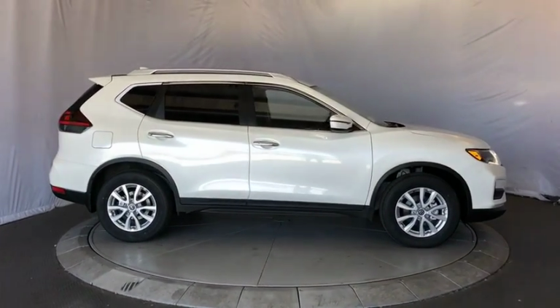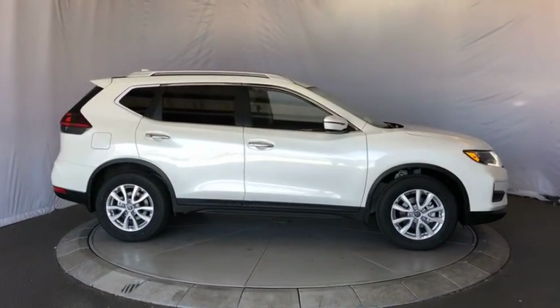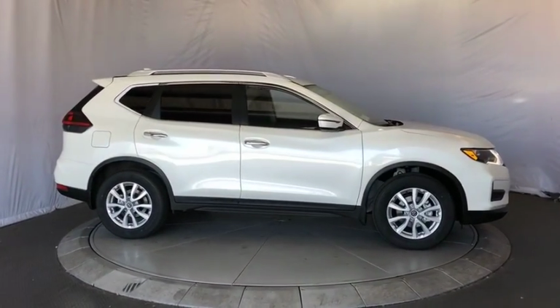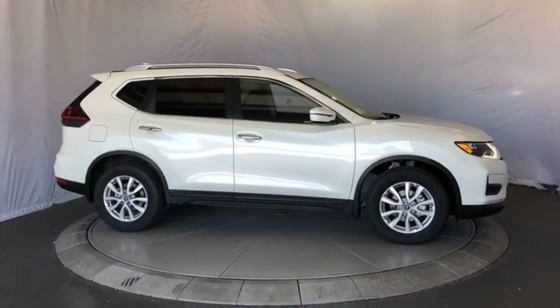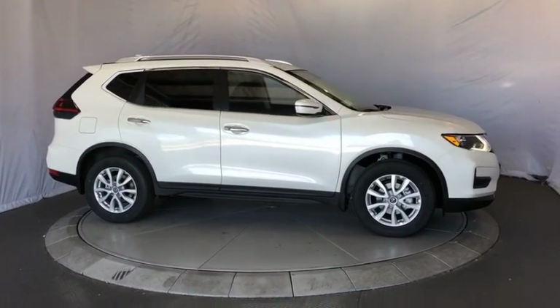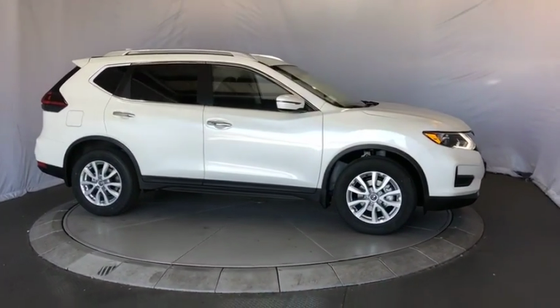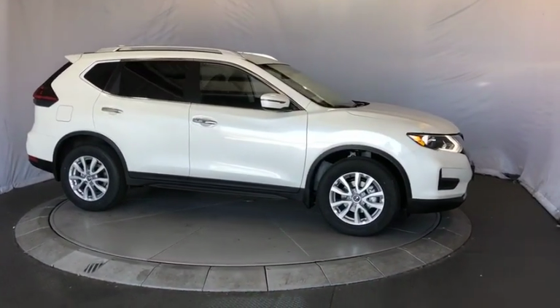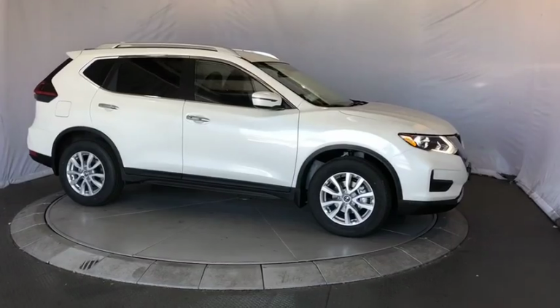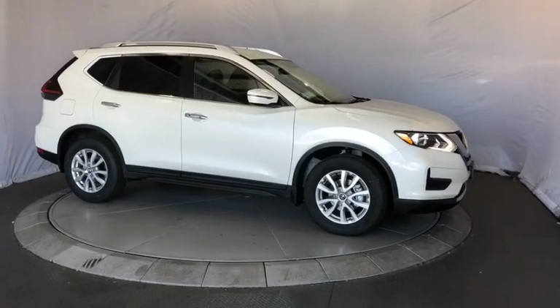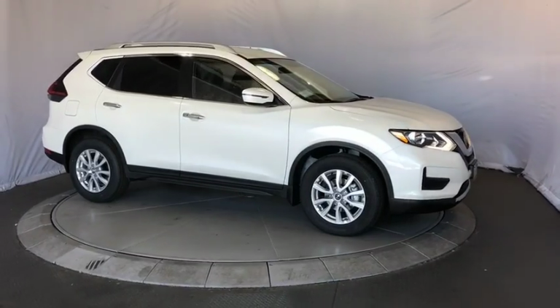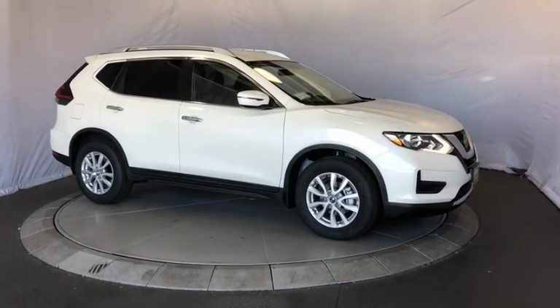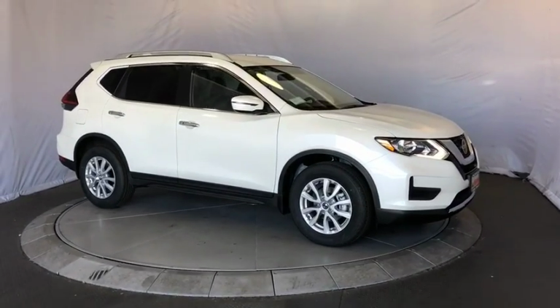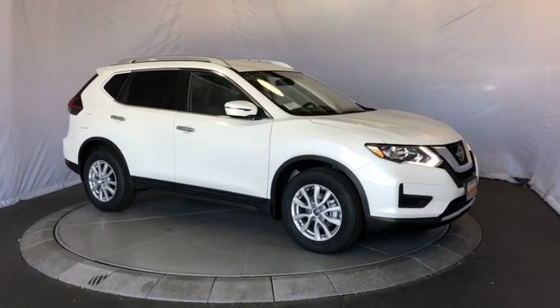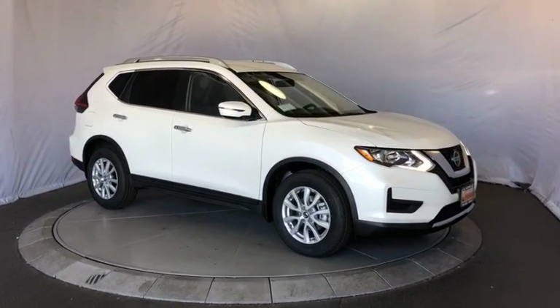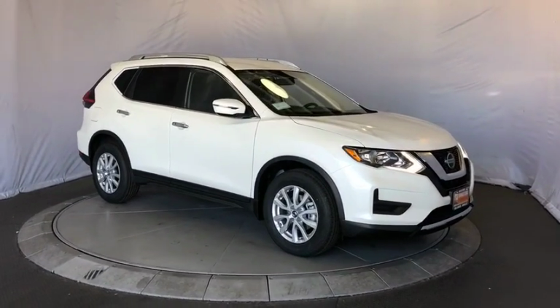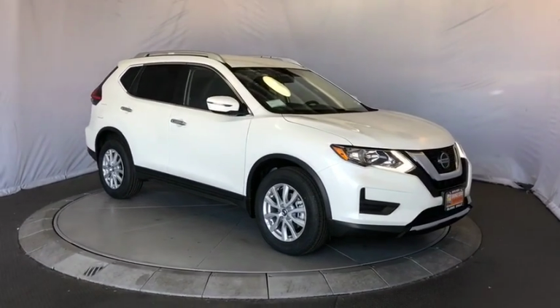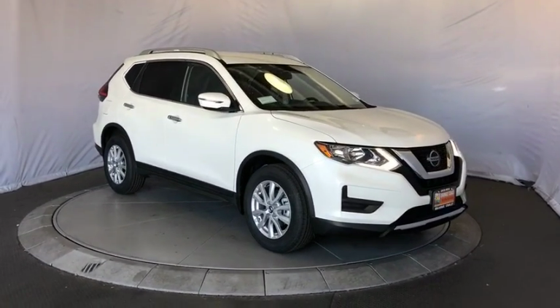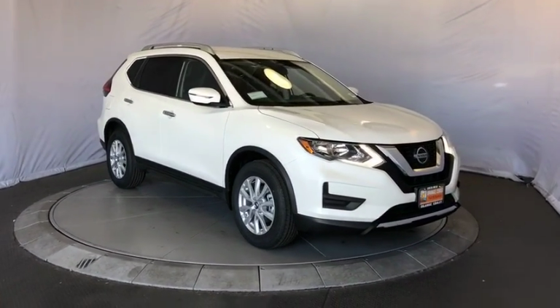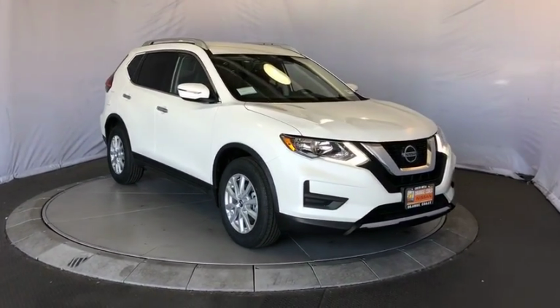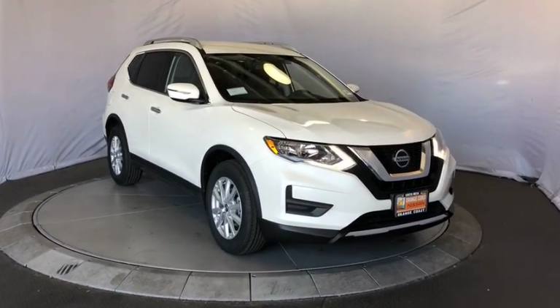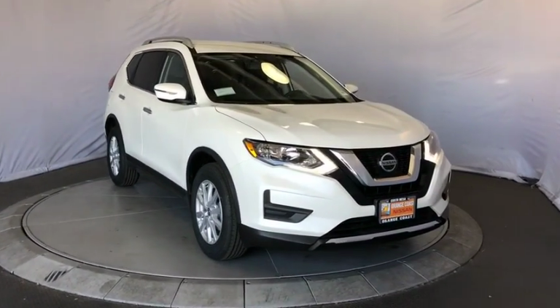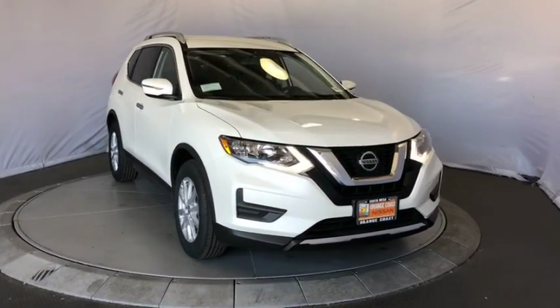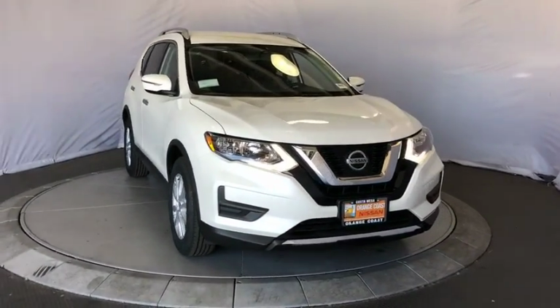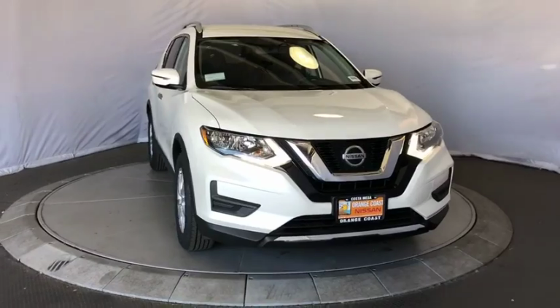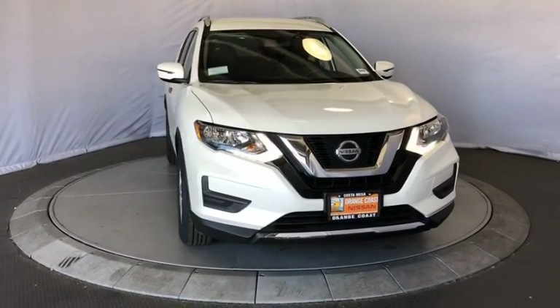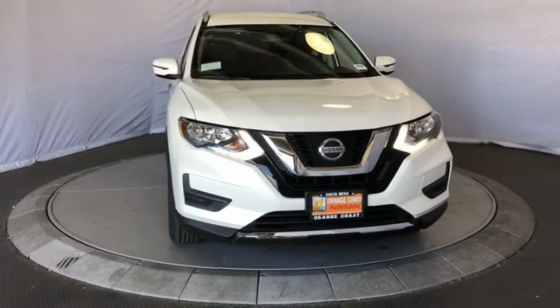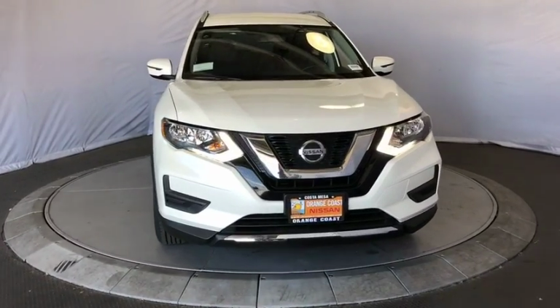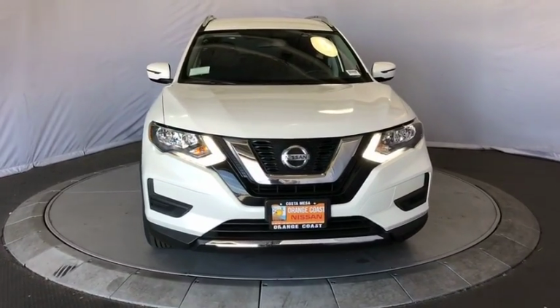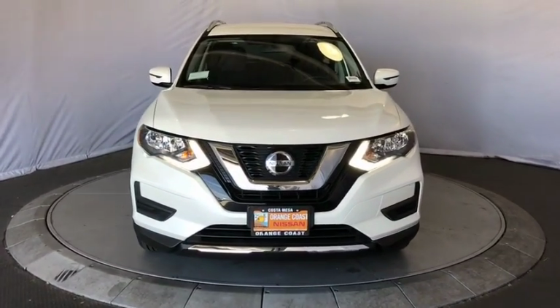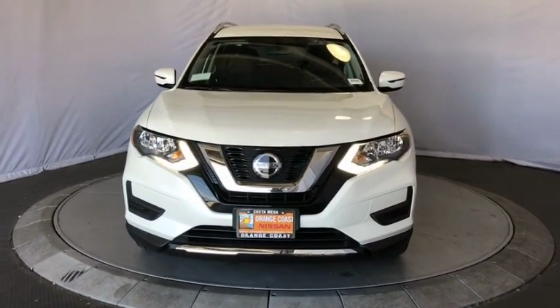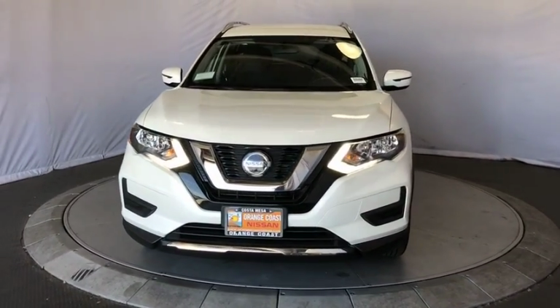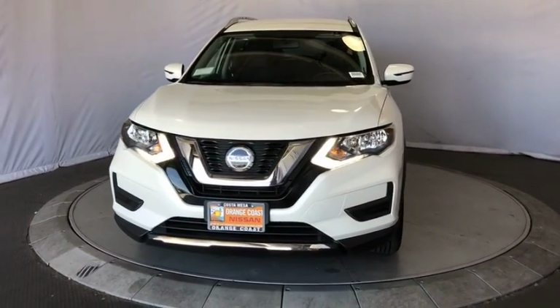Keyless start, cruise control, aluminum wheels, four-wheel disc brakes, climate control, front-wheel drive, AM-FM stereo radio. Your new ride is just a phone call away.